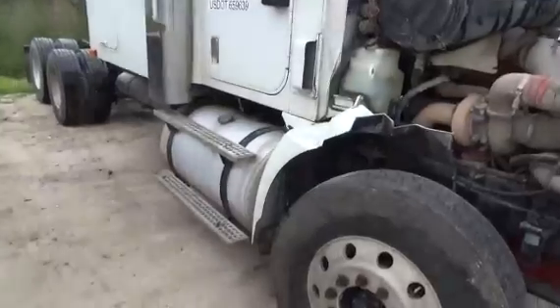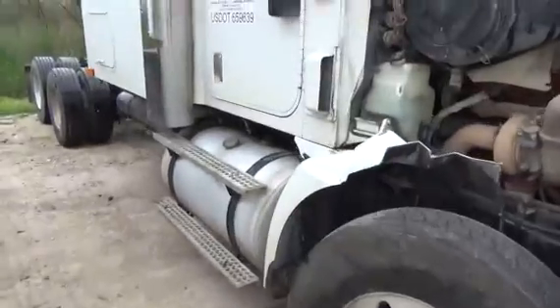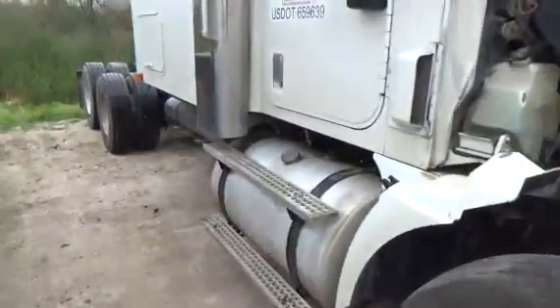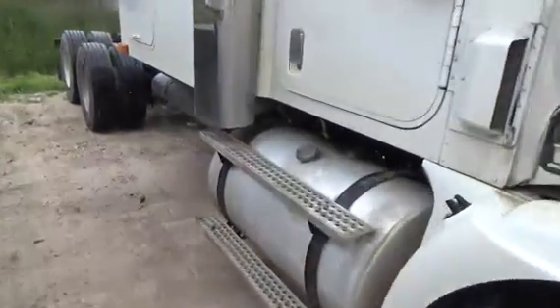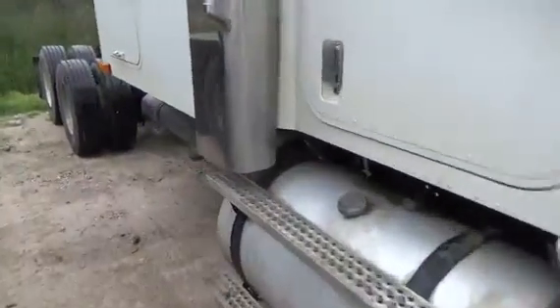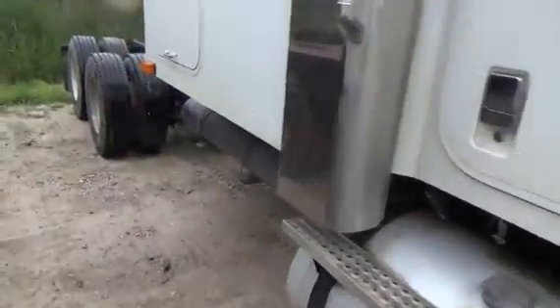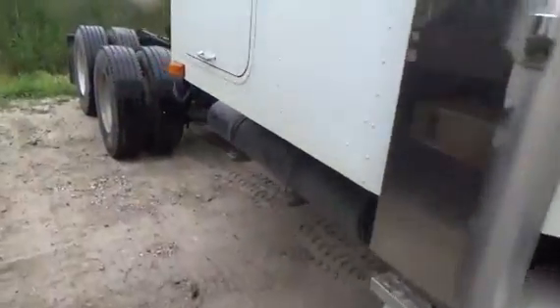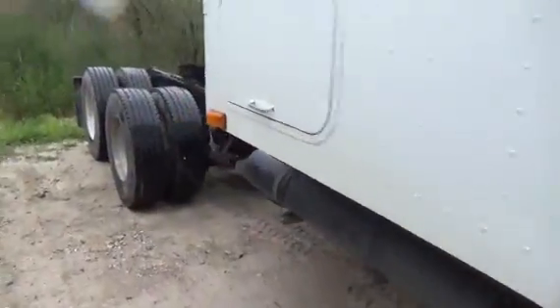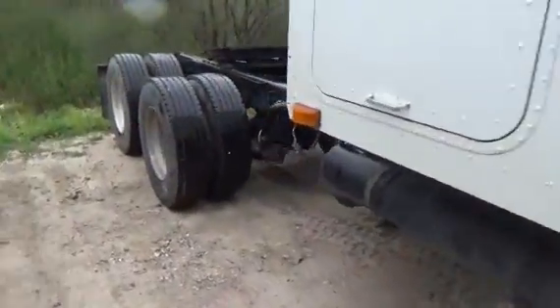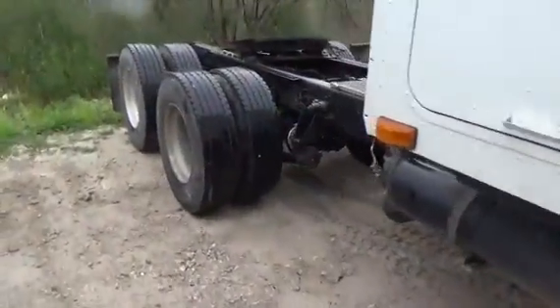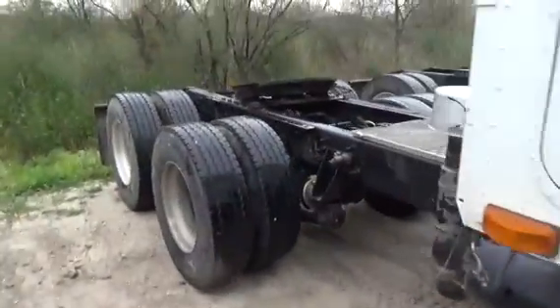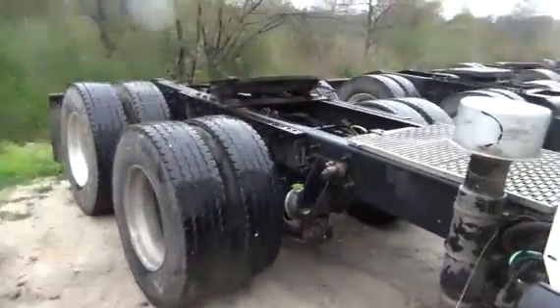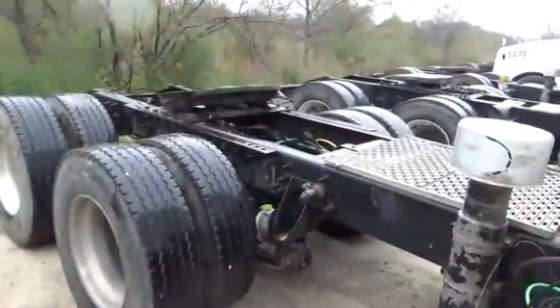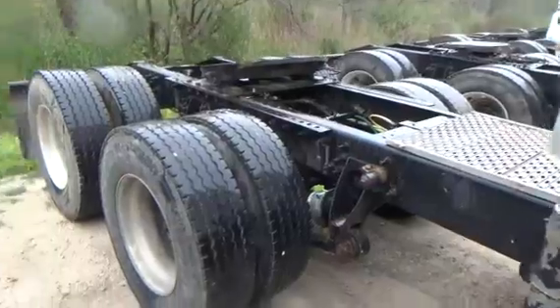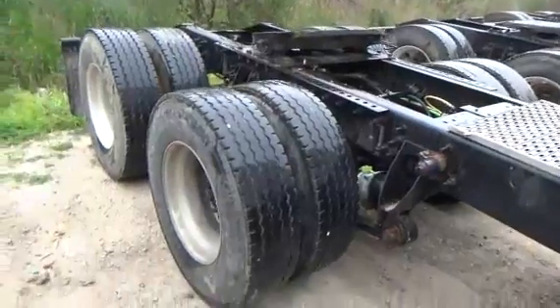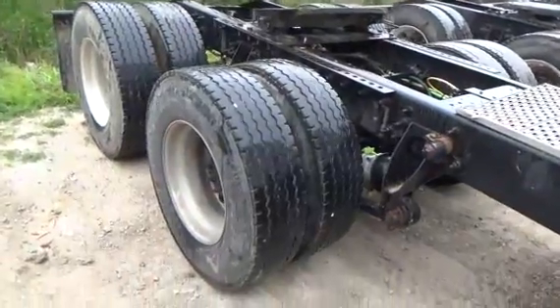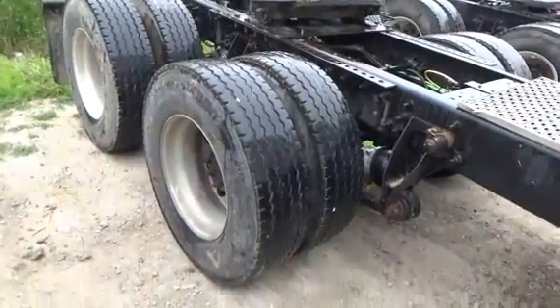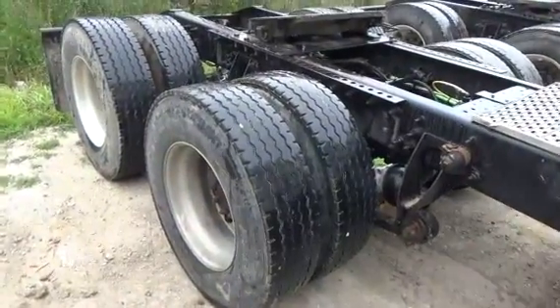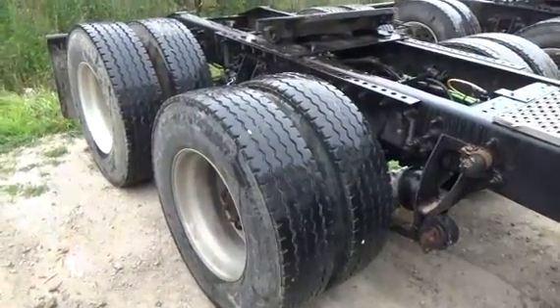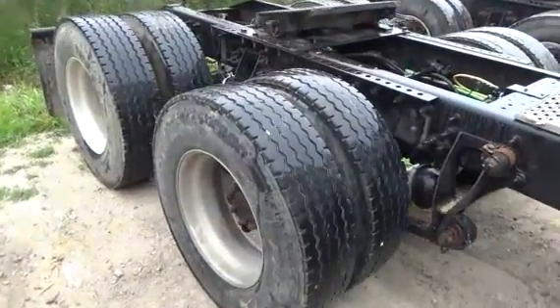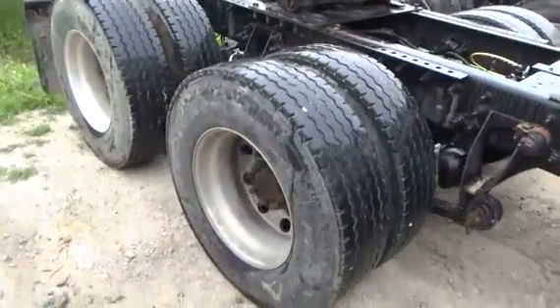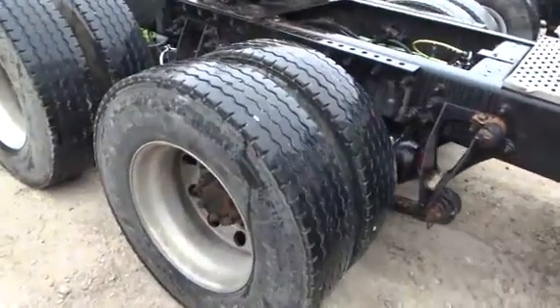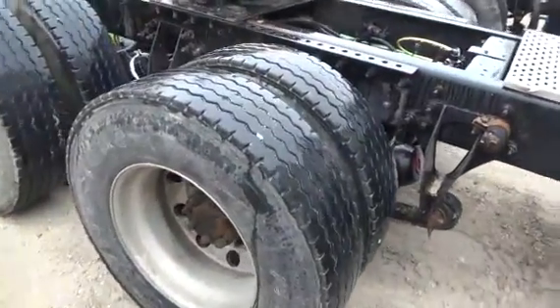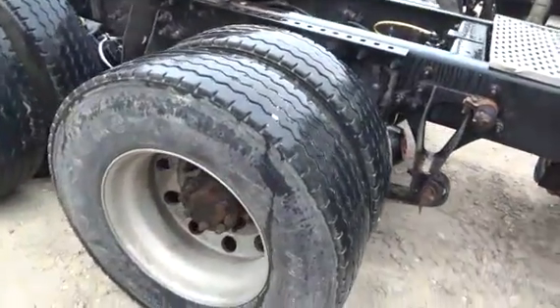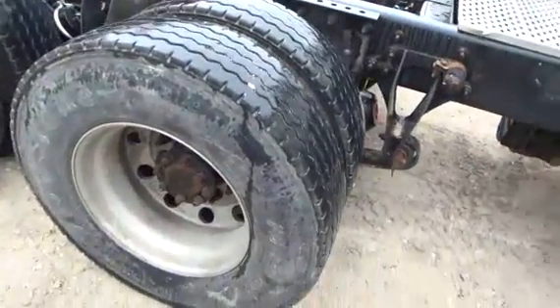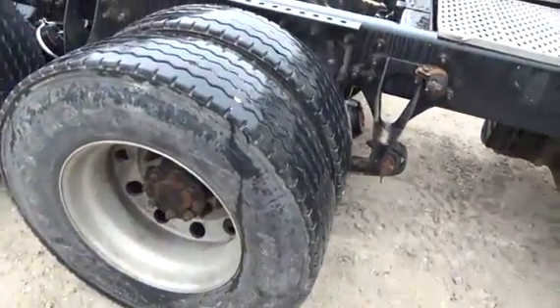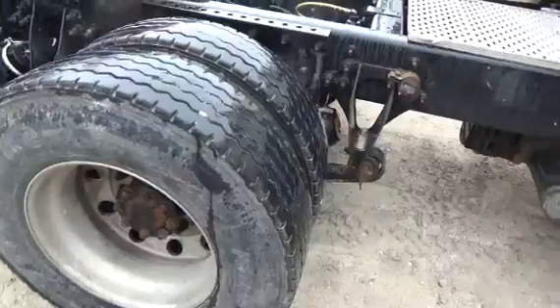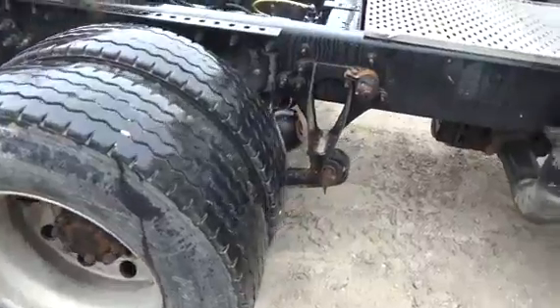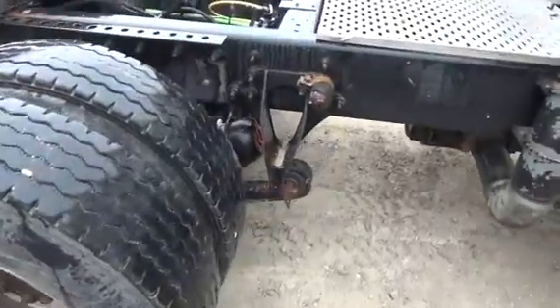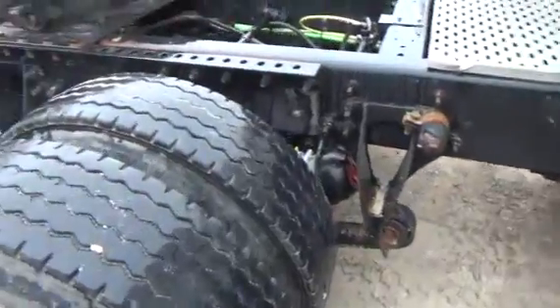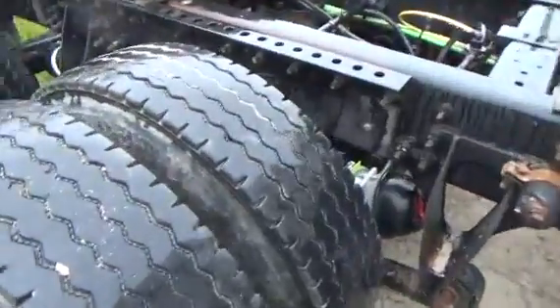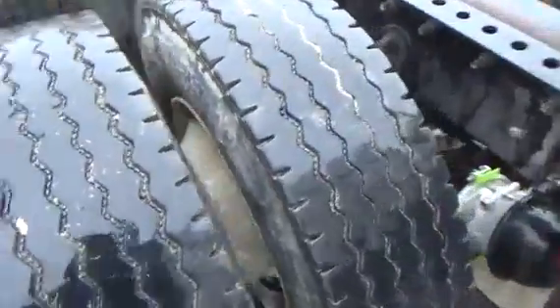Dual 100-gallon tanks. Firestone 22.5 rubber on the rear — aluminum outer, steel interior.